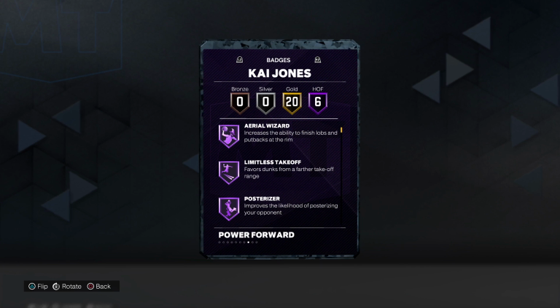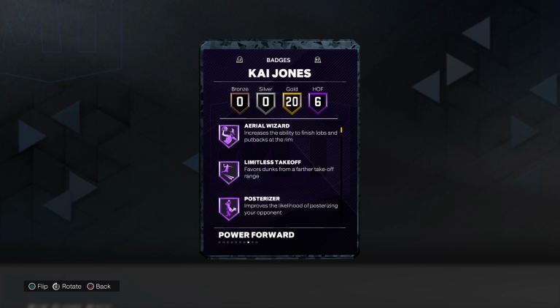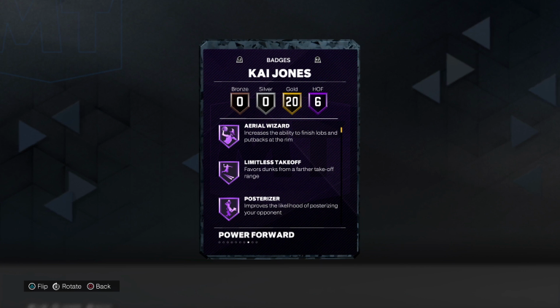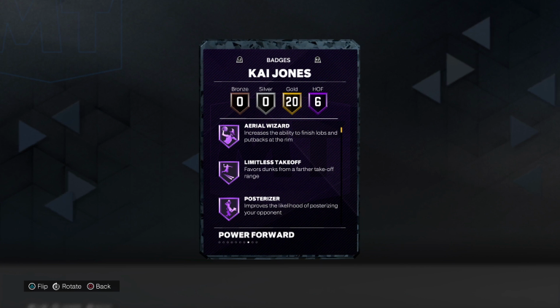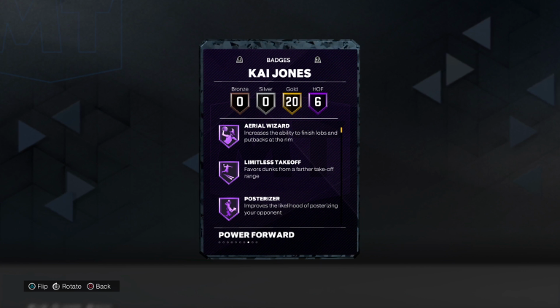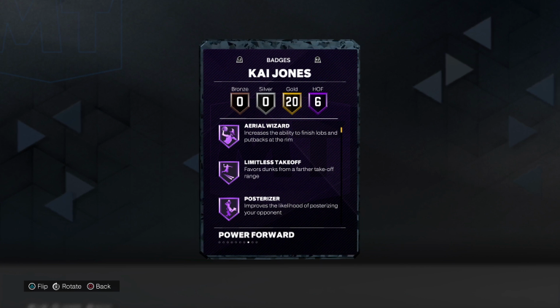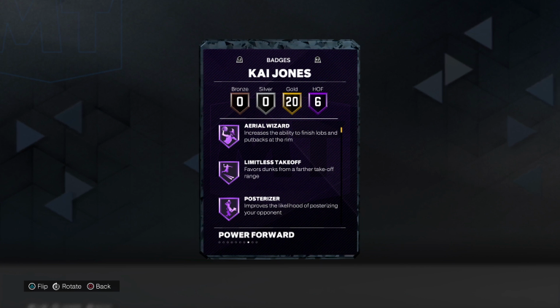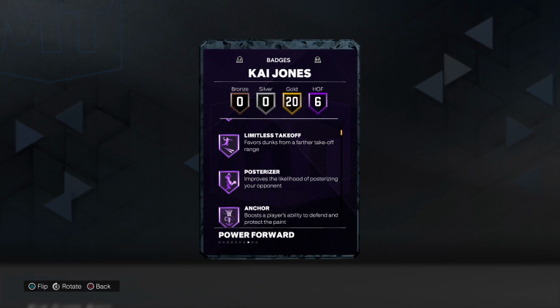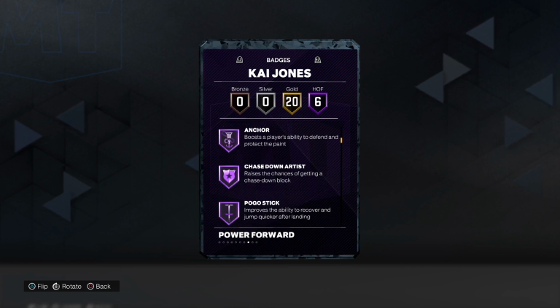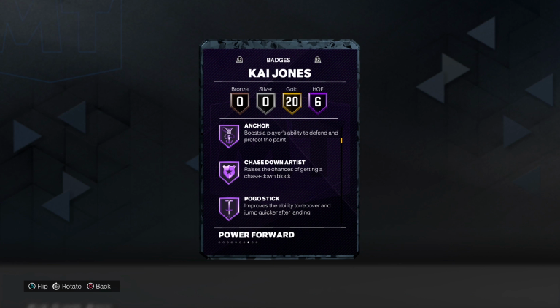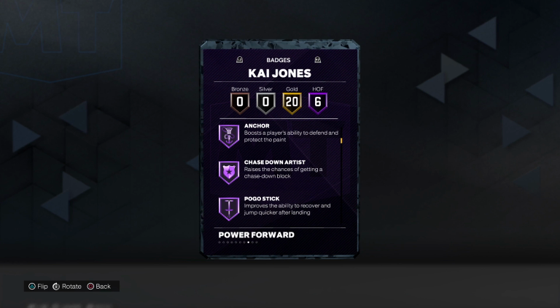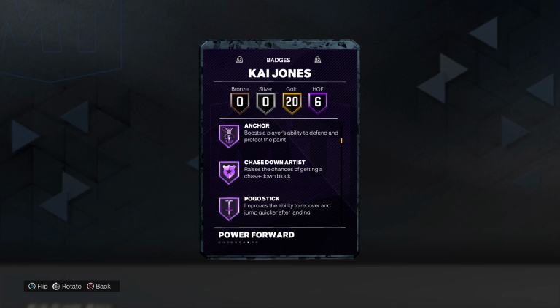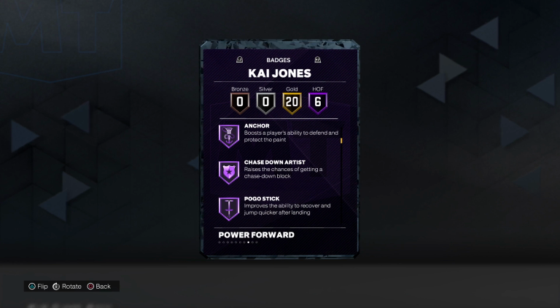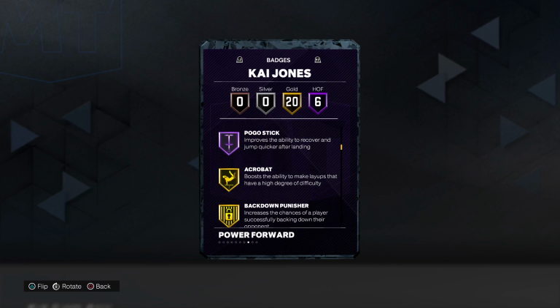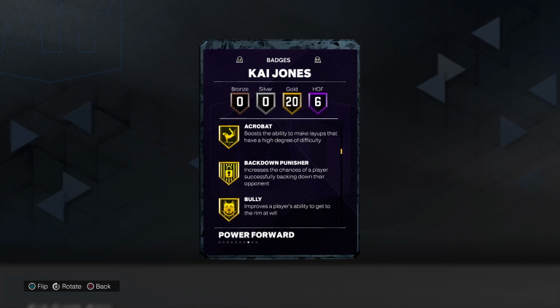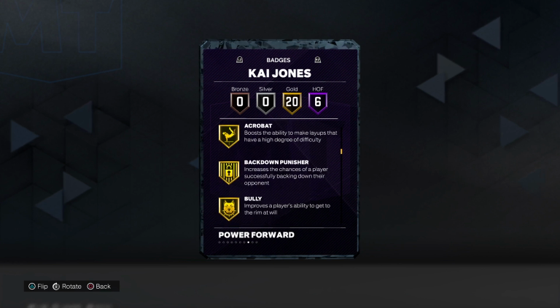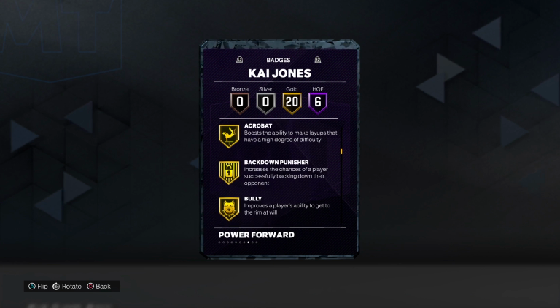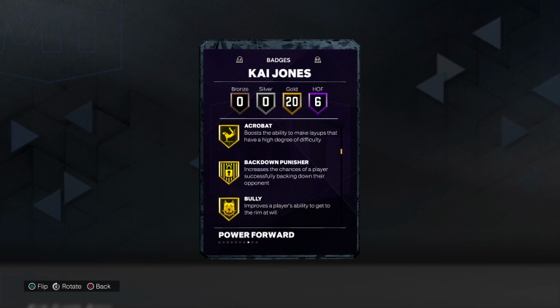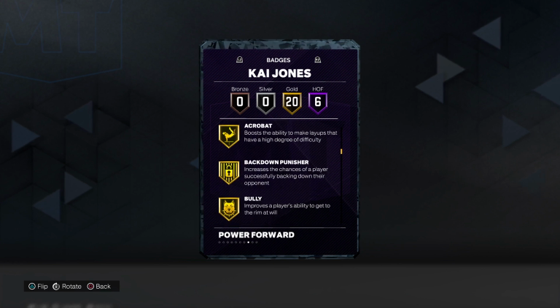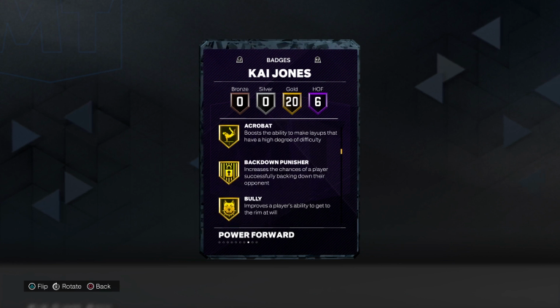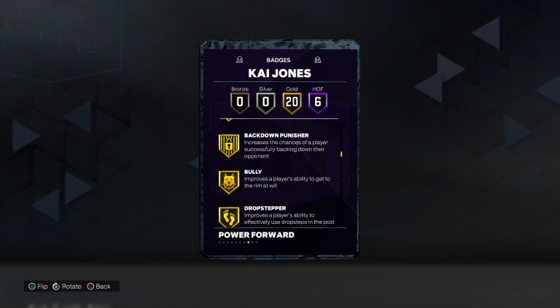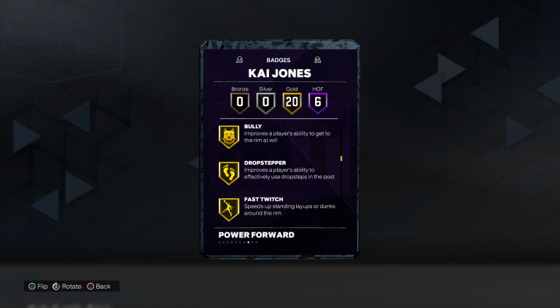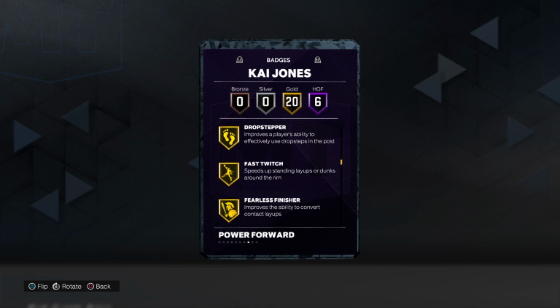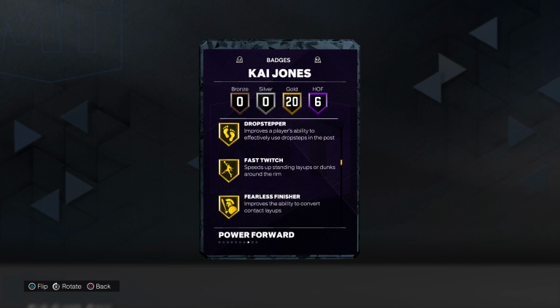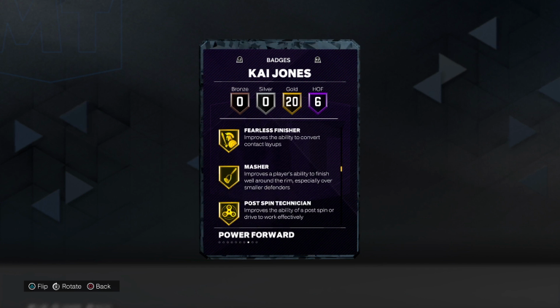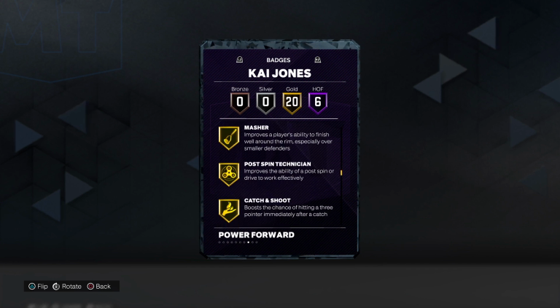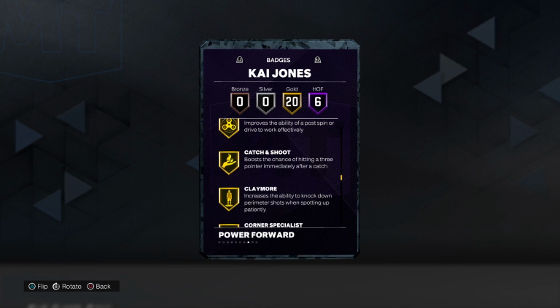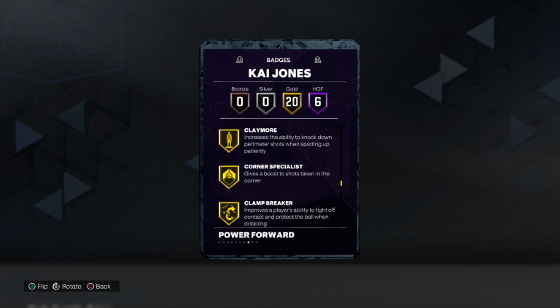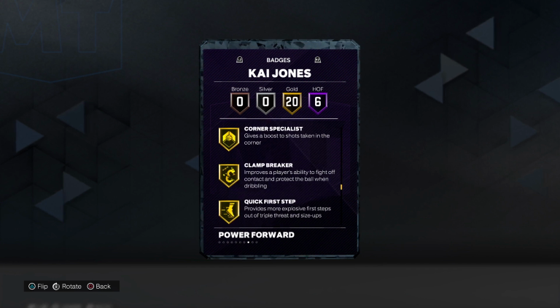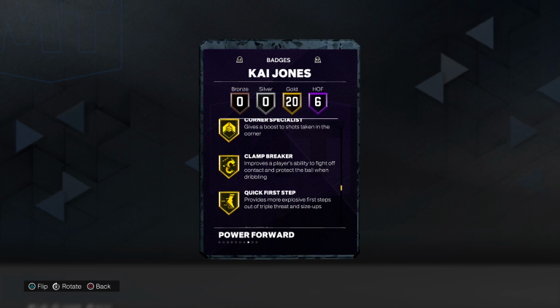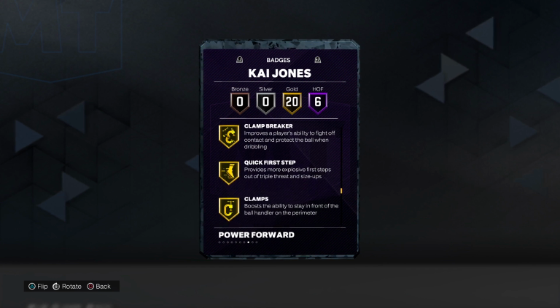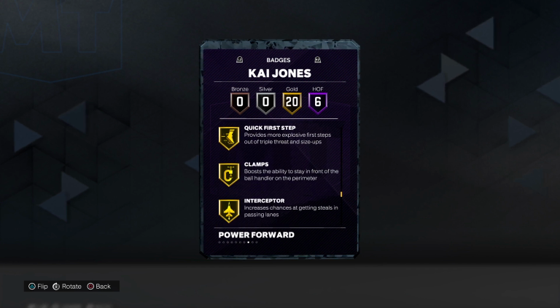We've got six Hall of Fame badges: Aerial Wizard, Limitless Takeoff, Posterizer, Anchor, Chase Down Artist, and Pogo Stick. 20 golds including Acrobat, Backdown Punisher, Bully, Drop Stepper, Fearless Finisher, Postman, Technician, Claymore, Corner Specialist, Quick First Step.